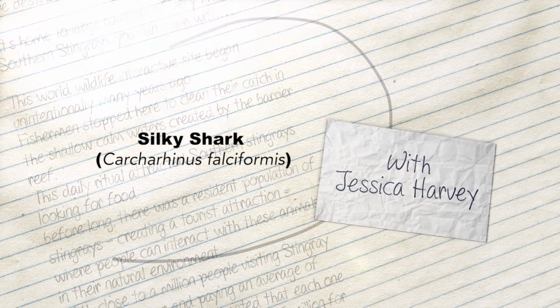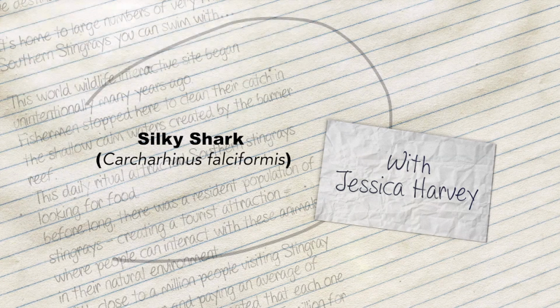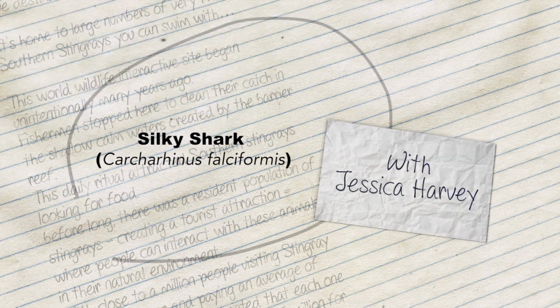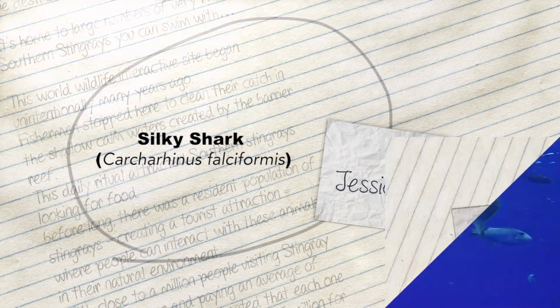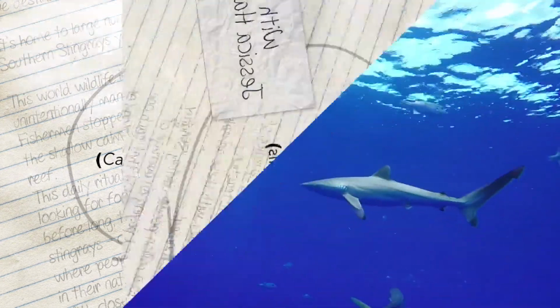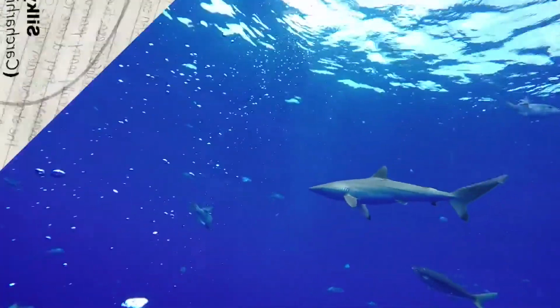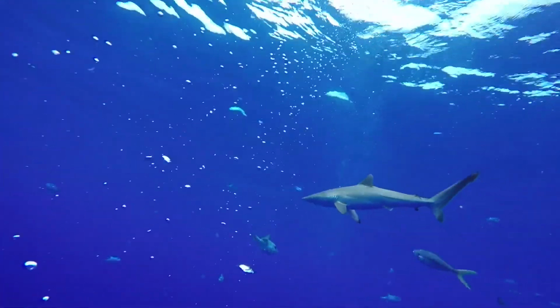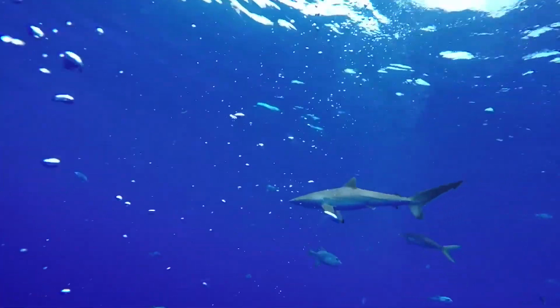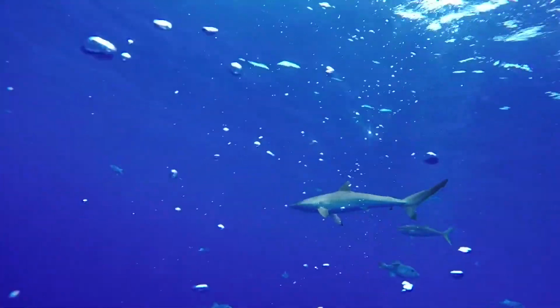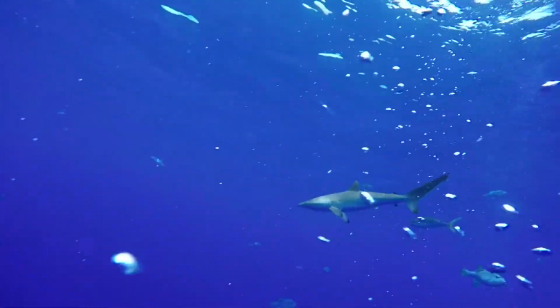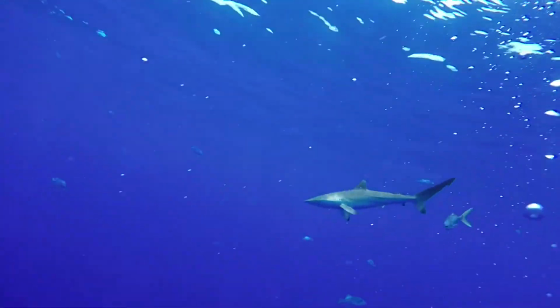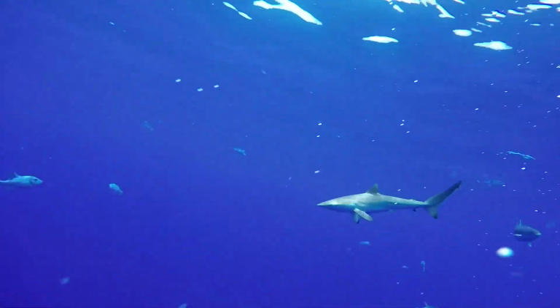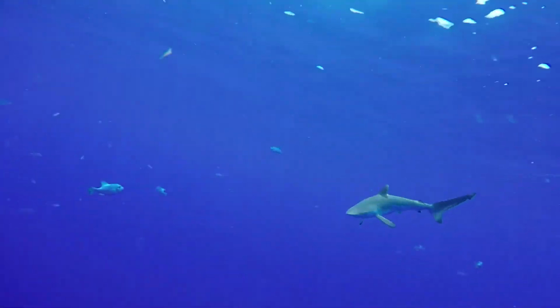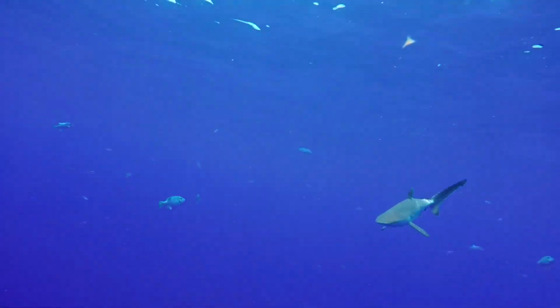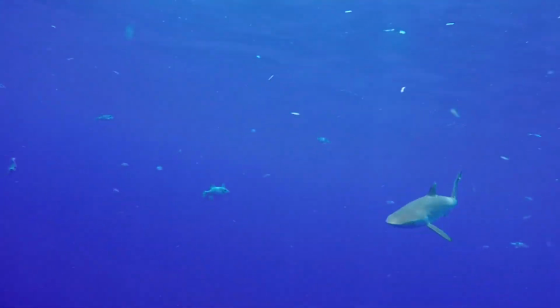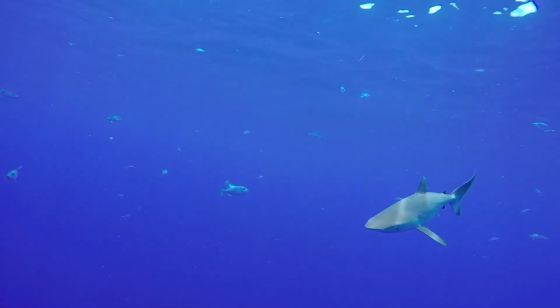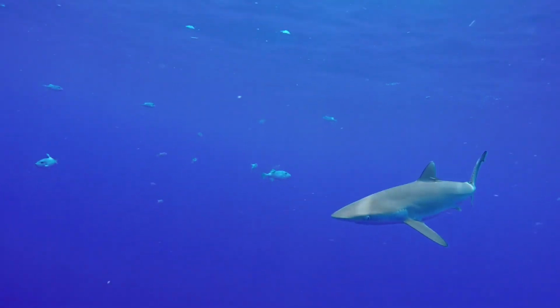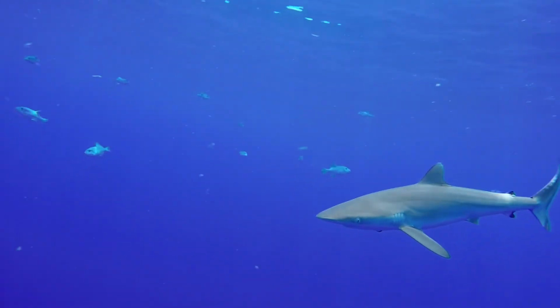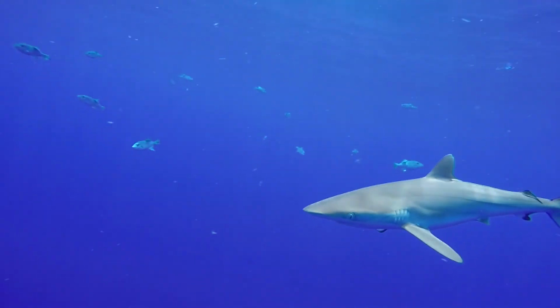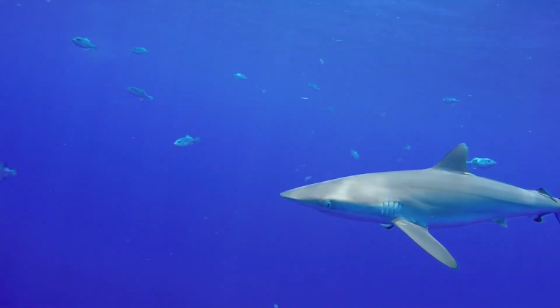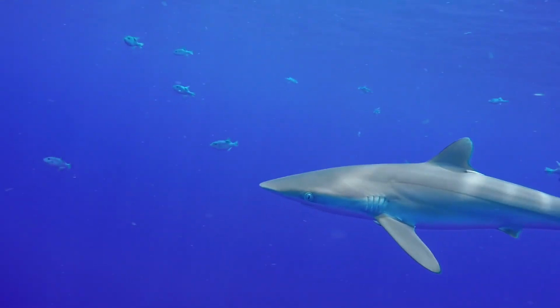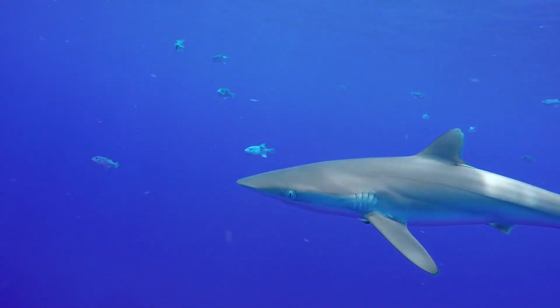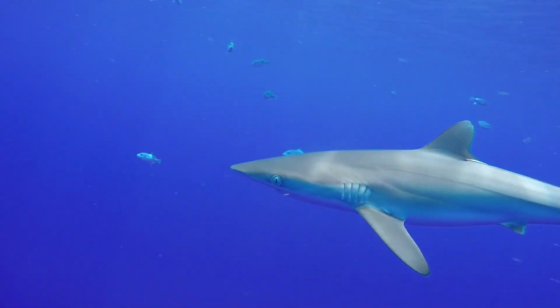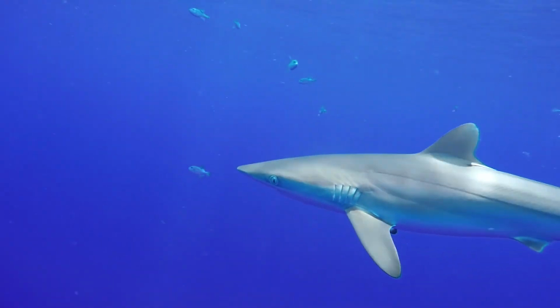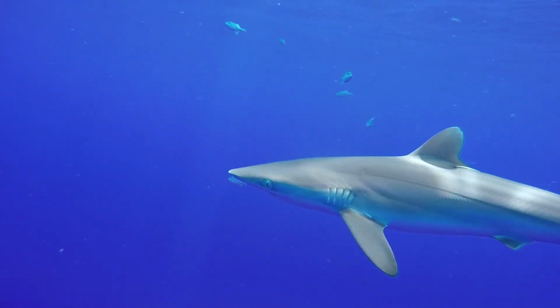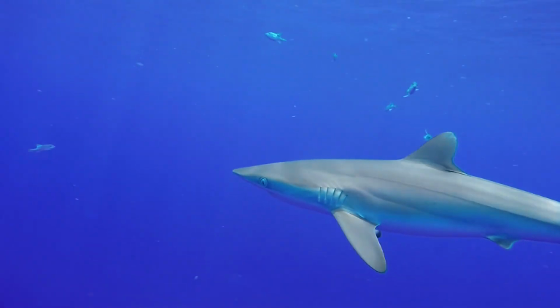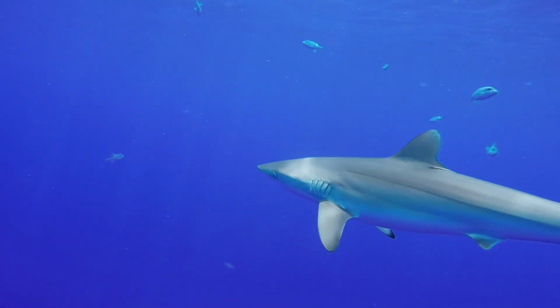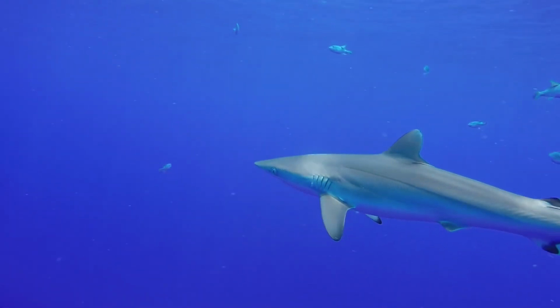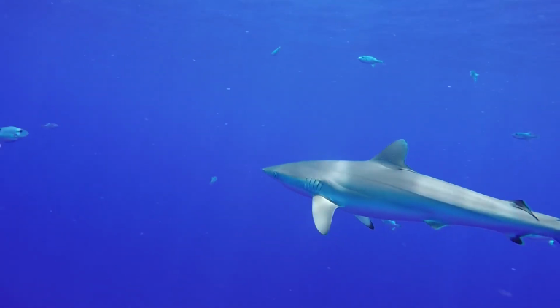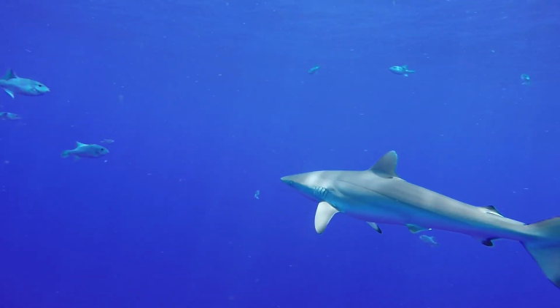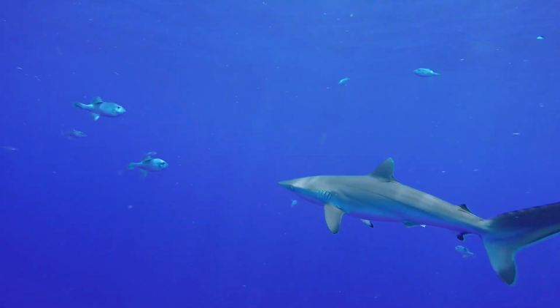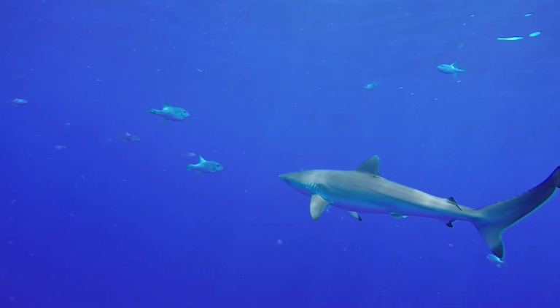Picture, if you would, a silk scarf being pulled through the water. Now add a couple of fins and some shark teeth and you've pretty much got yourself a silky shark.